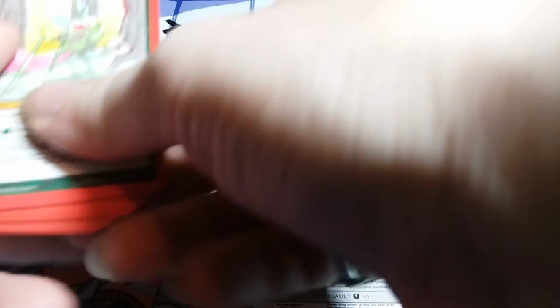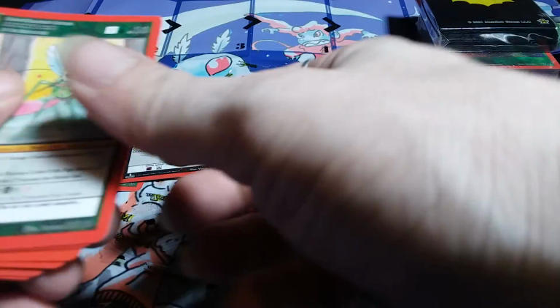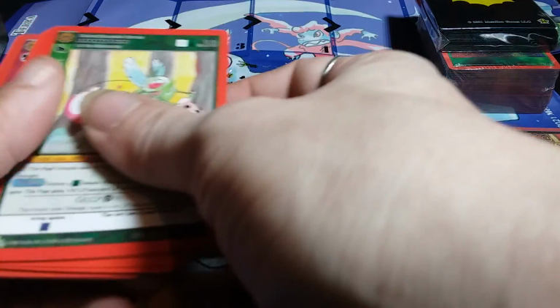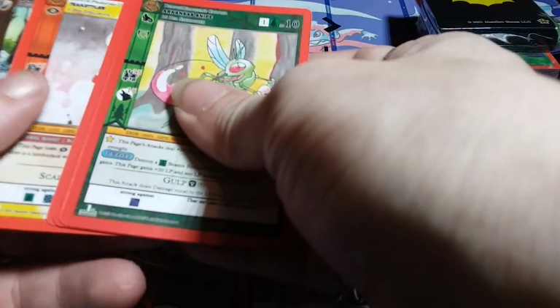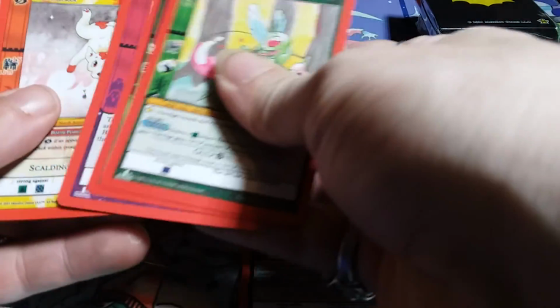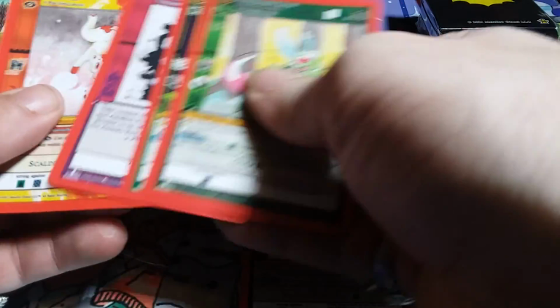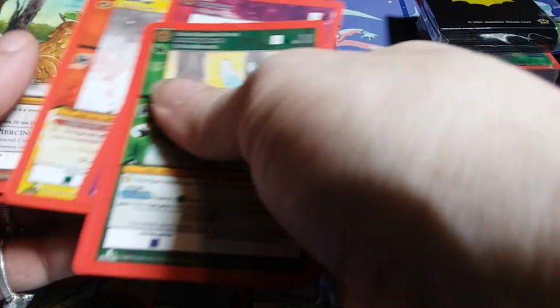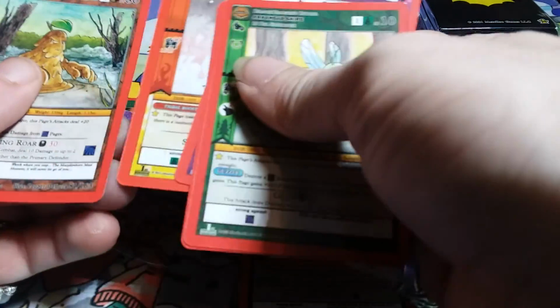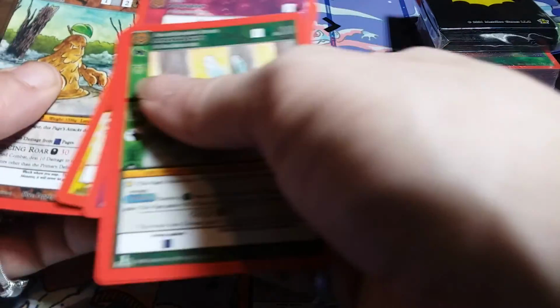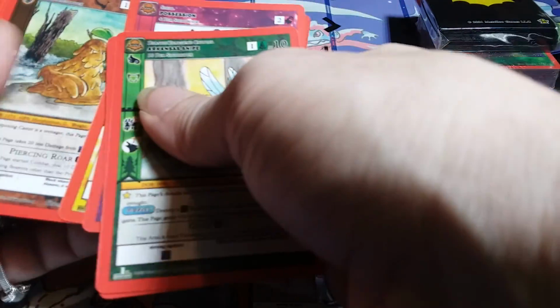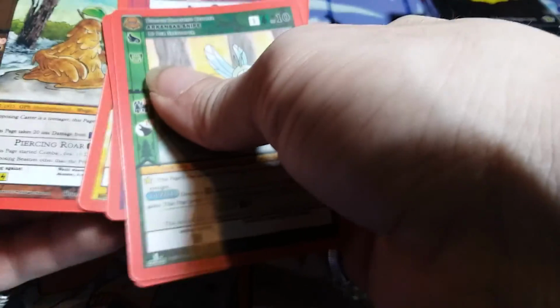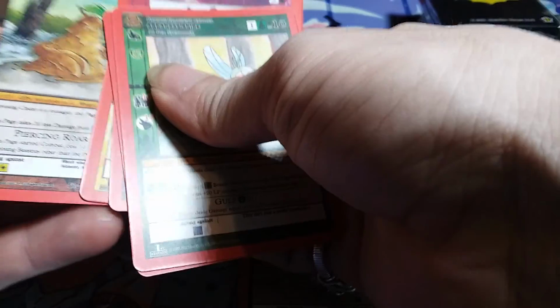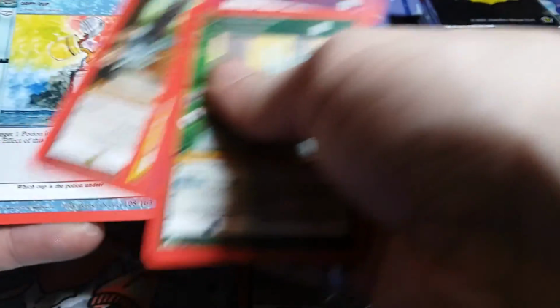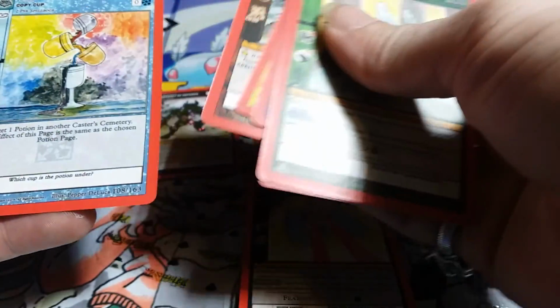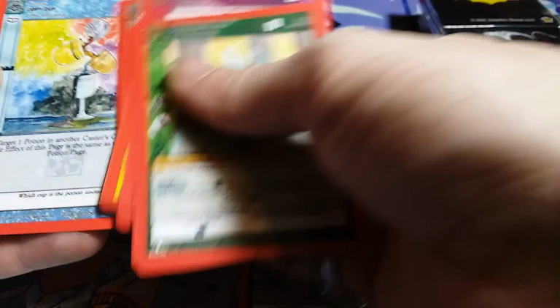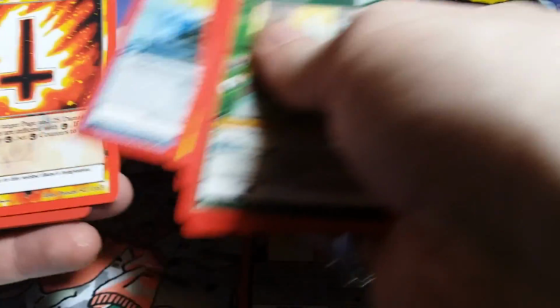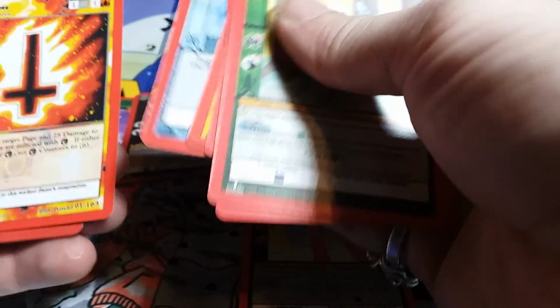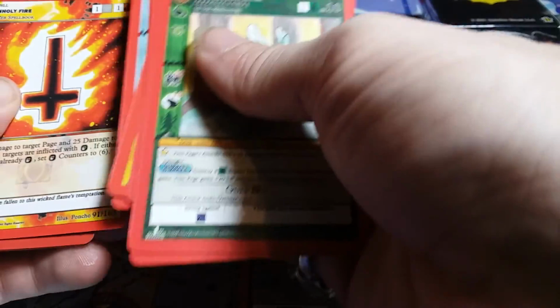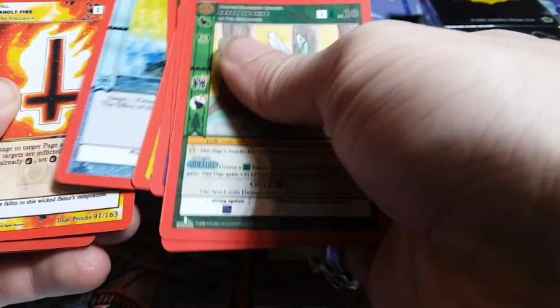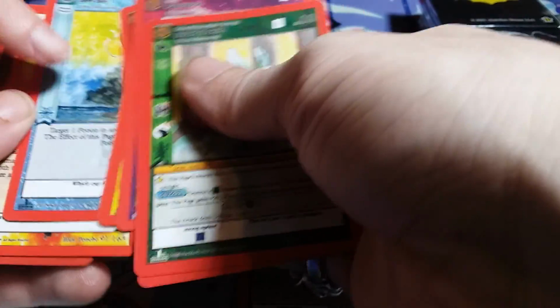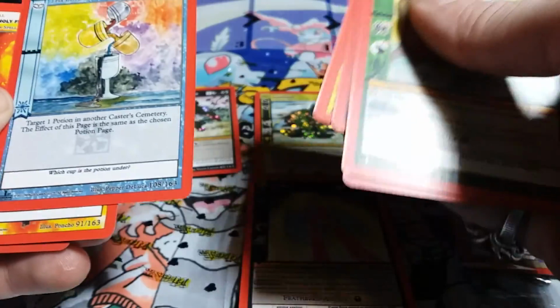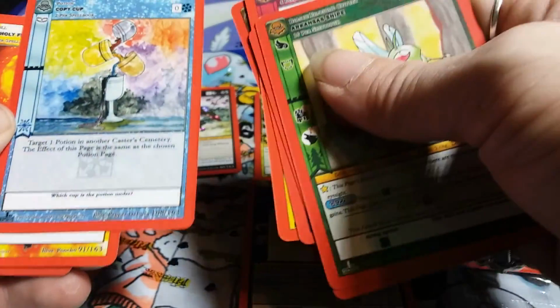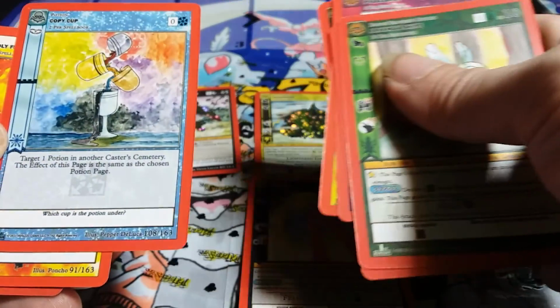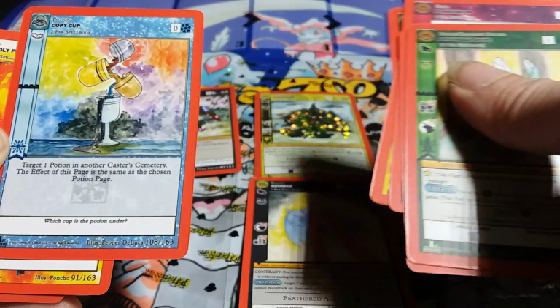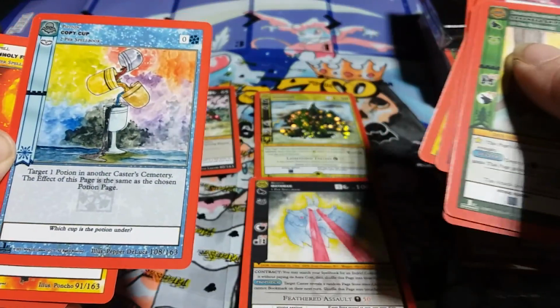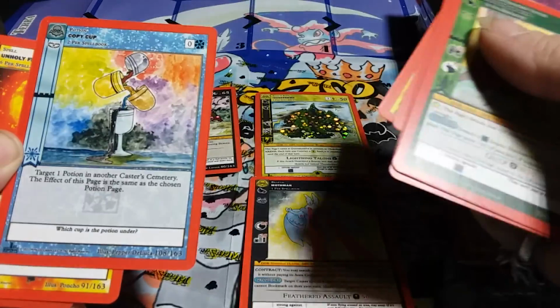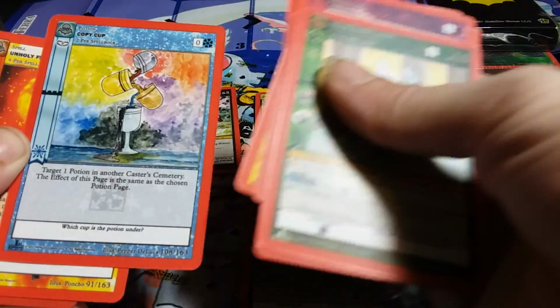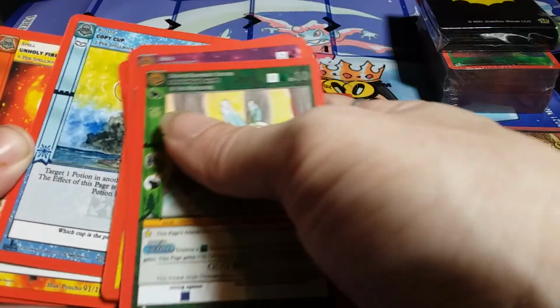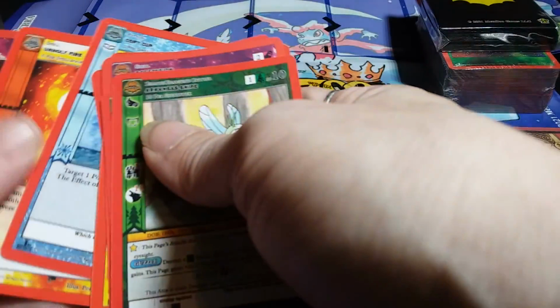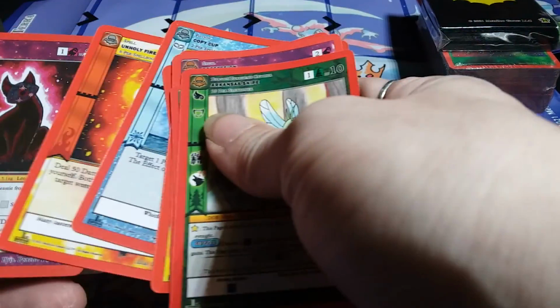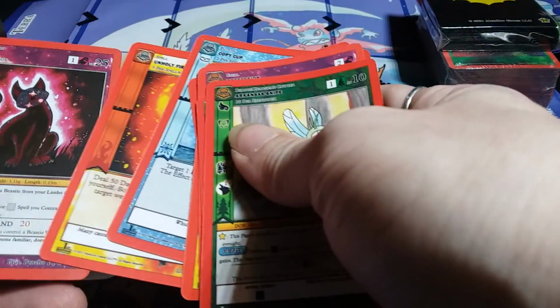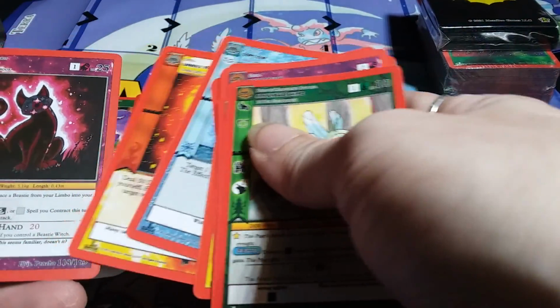If you guys like these videos, definitely subscribe. We're gonna be opening up more MetaZoo and hopefully playing. Copy Cup — I like that. Copy a spell out of your opponent's graveyard. That's a pretty nice play card.